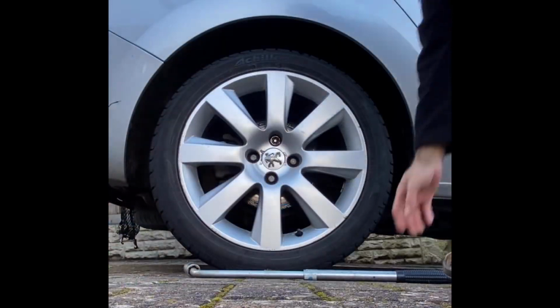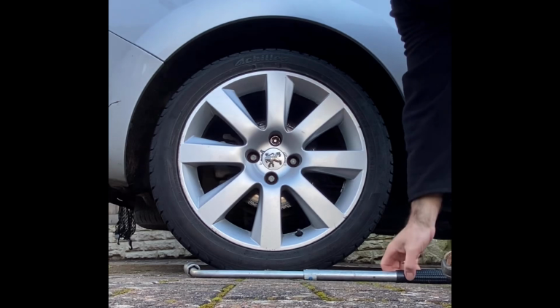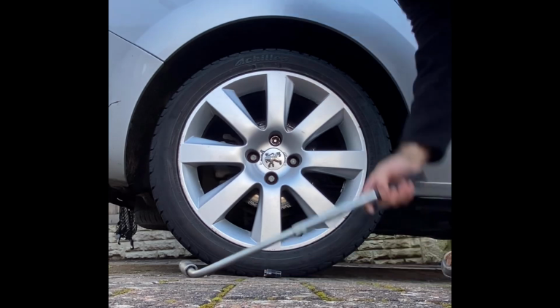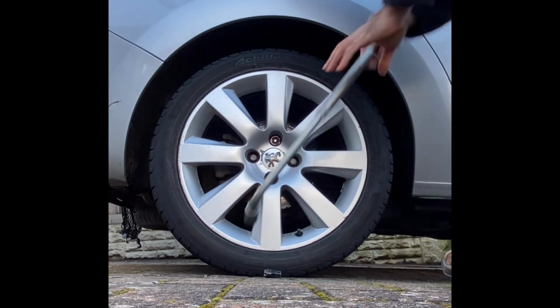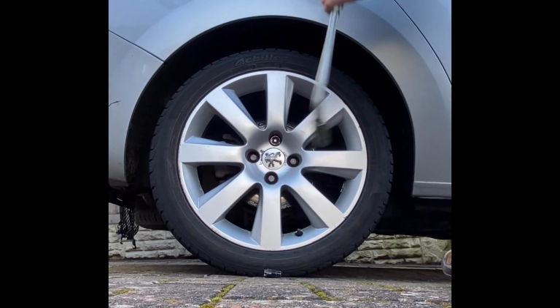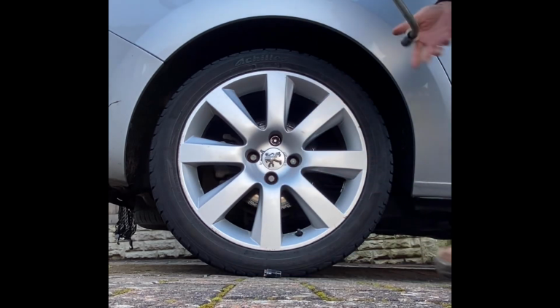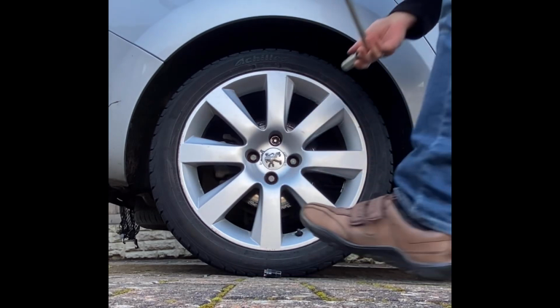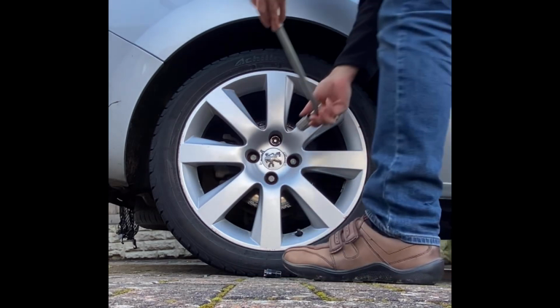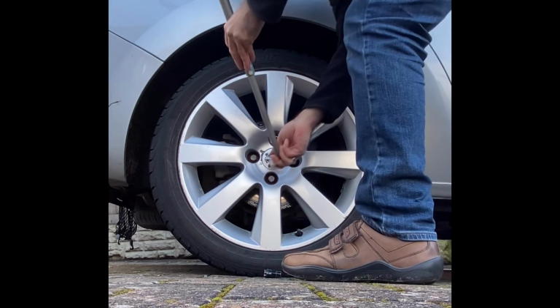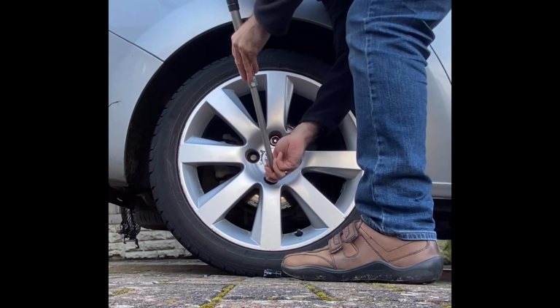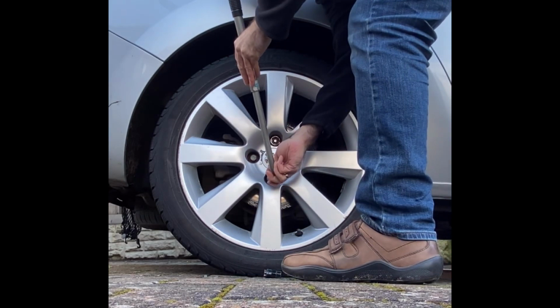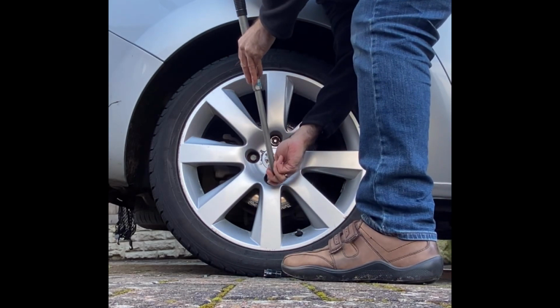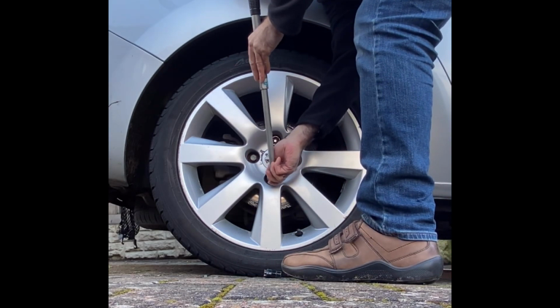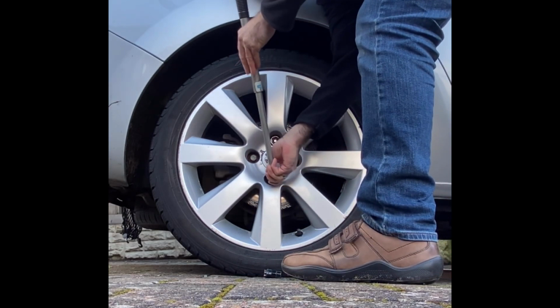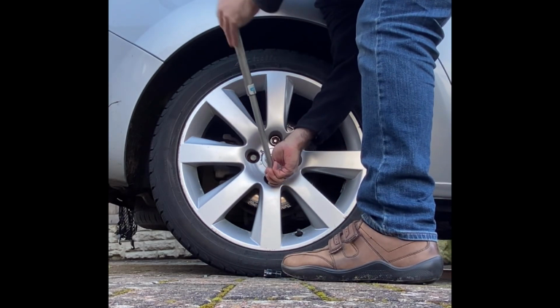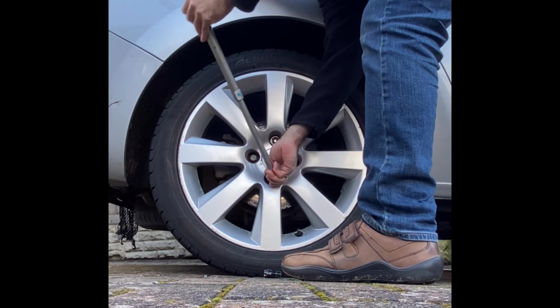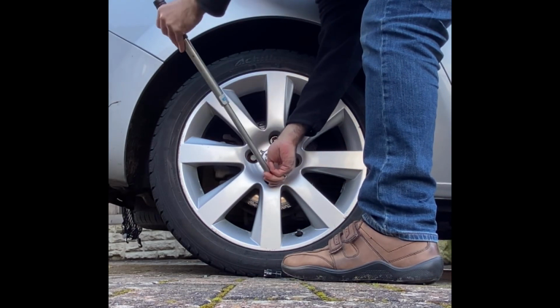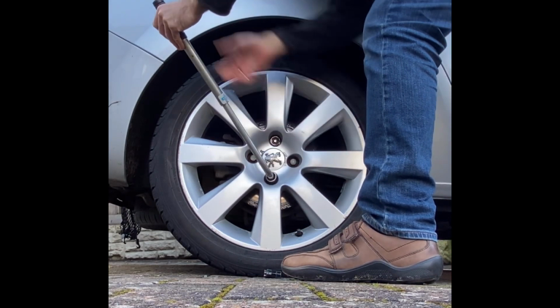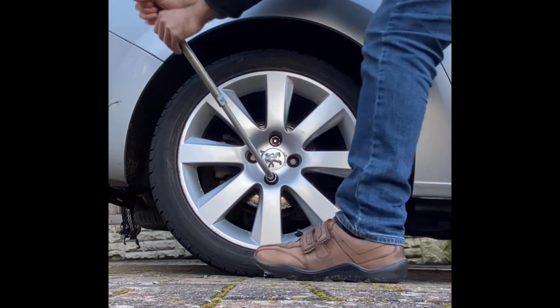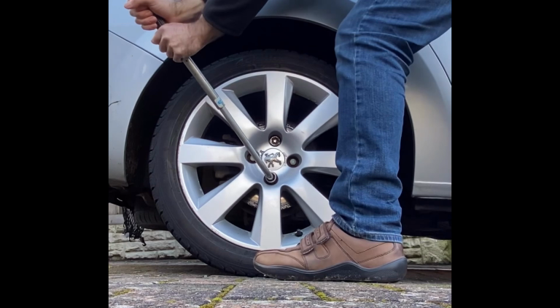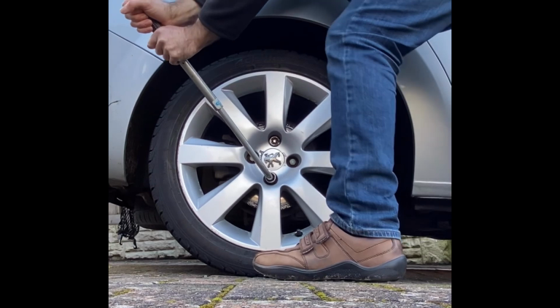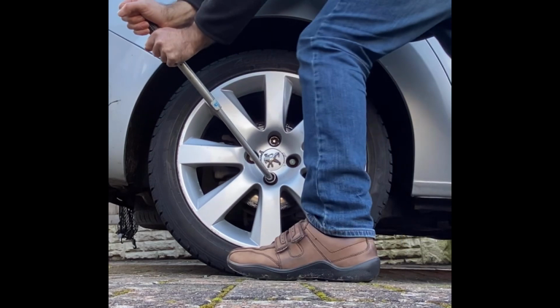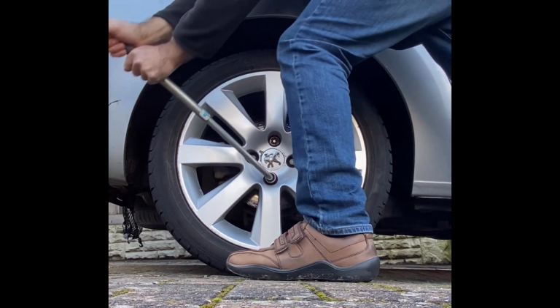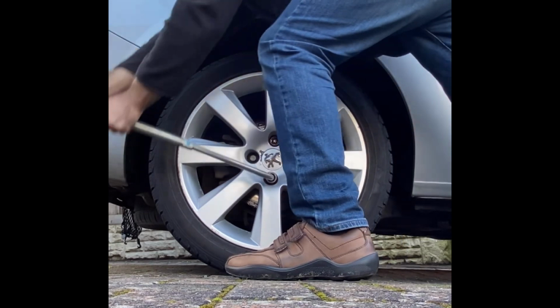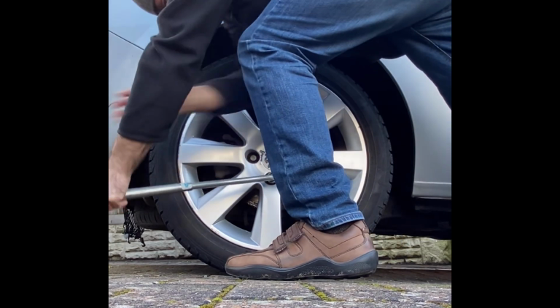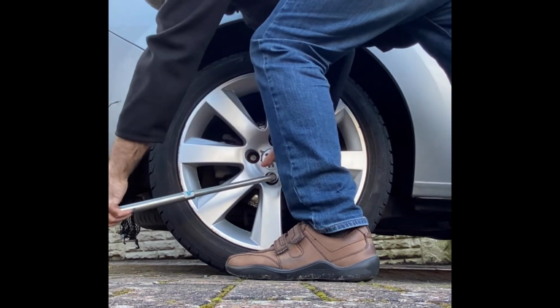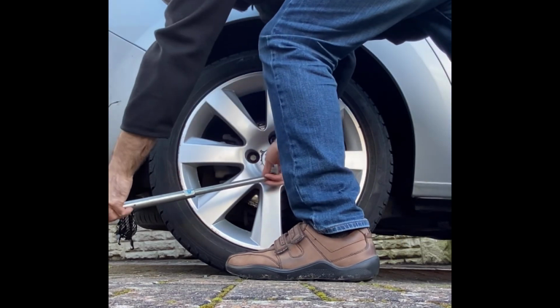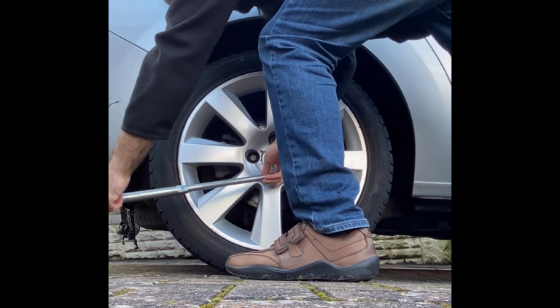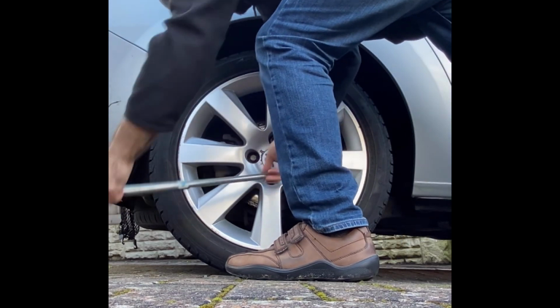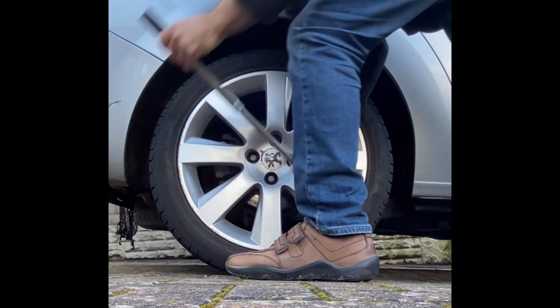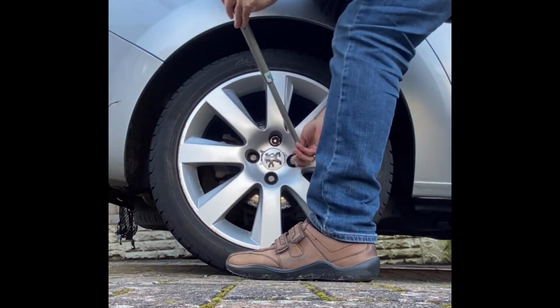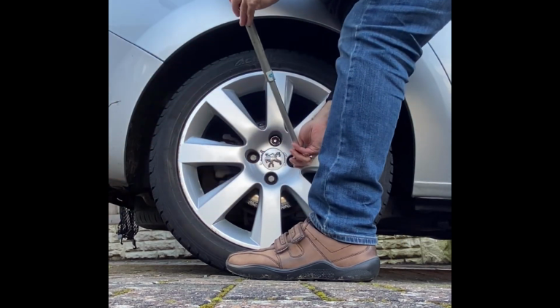The first thing I do is, using the wheel bolt wrench, I undo the wheel bolts. I don't take them off — I just undo them slightly.